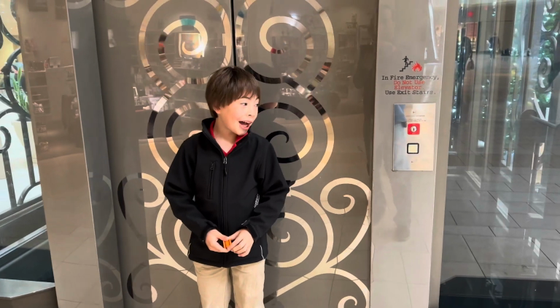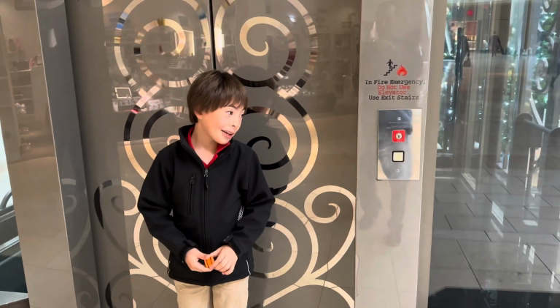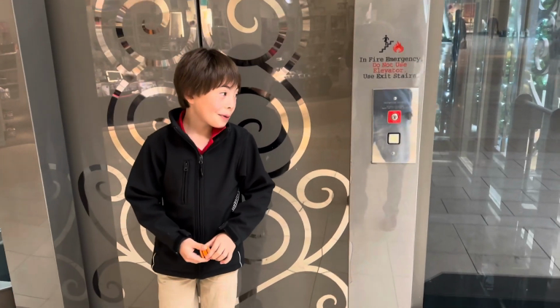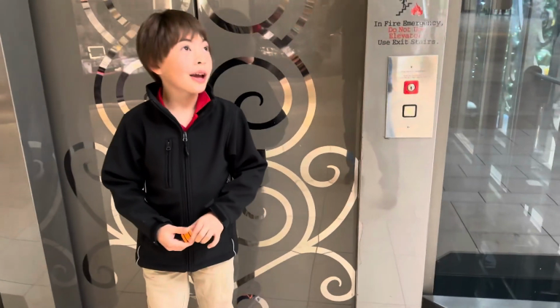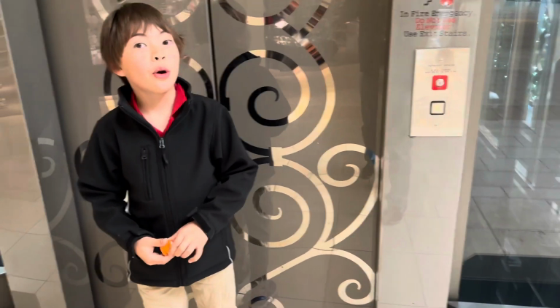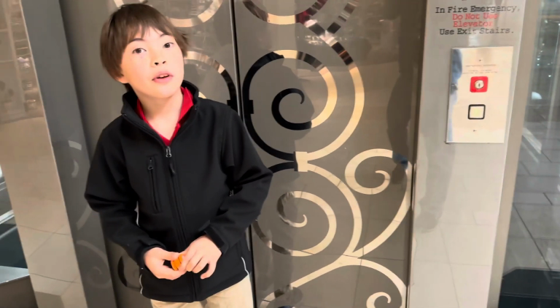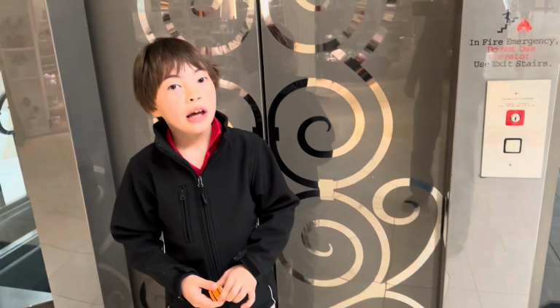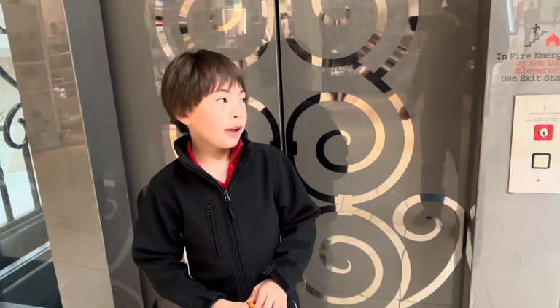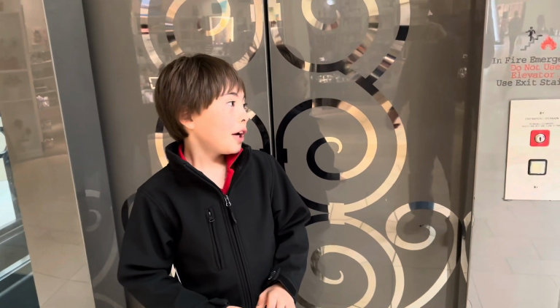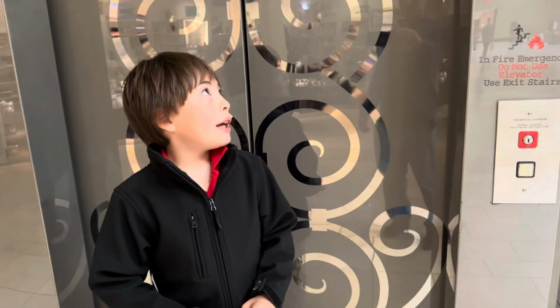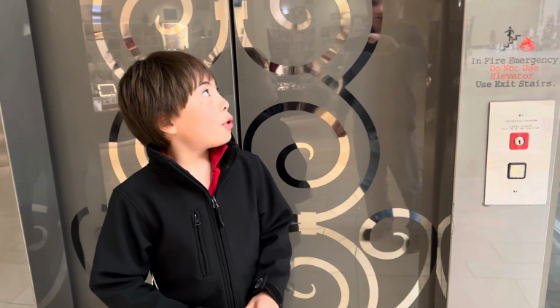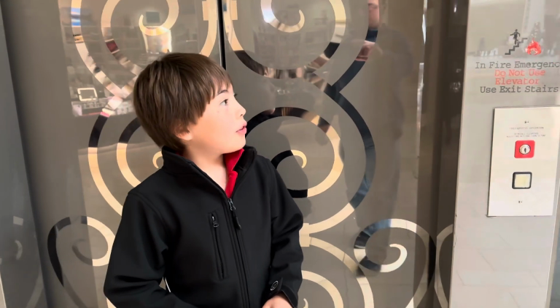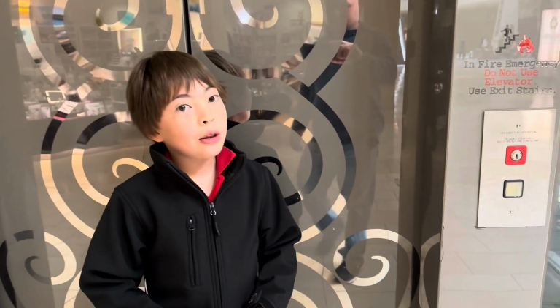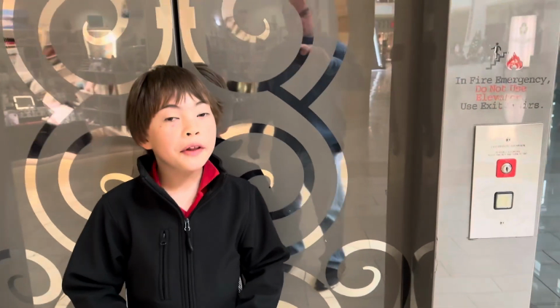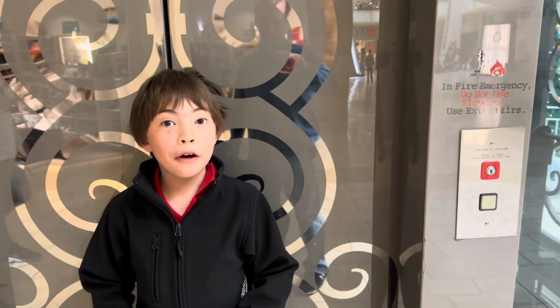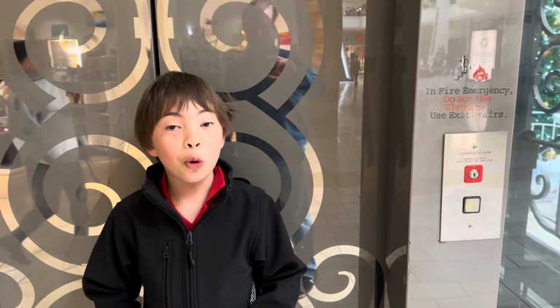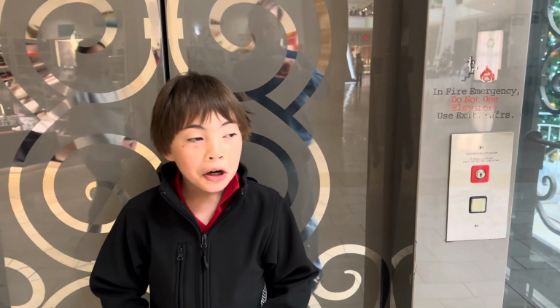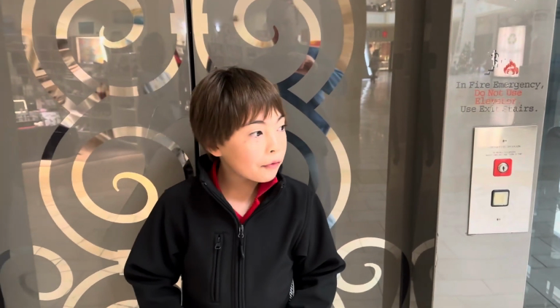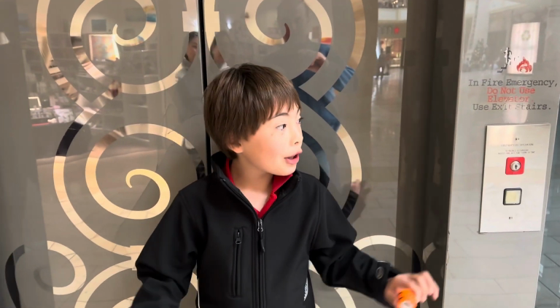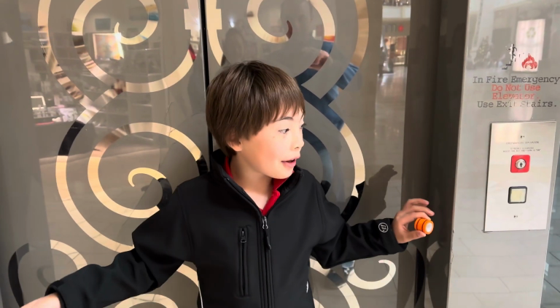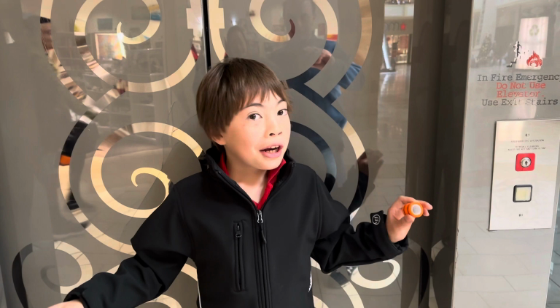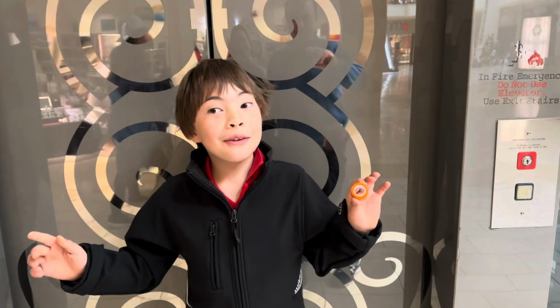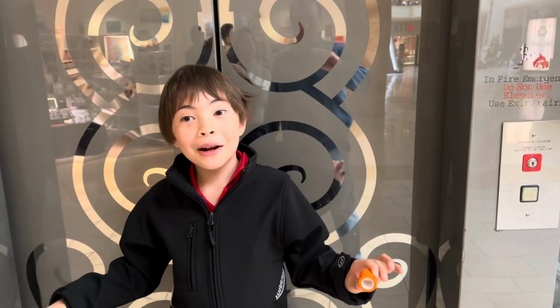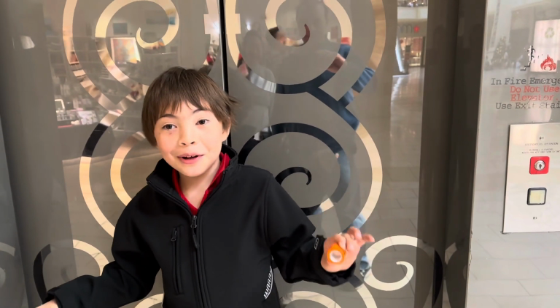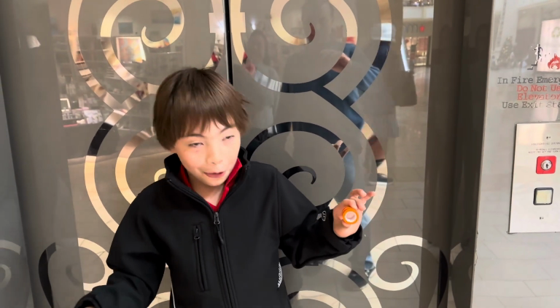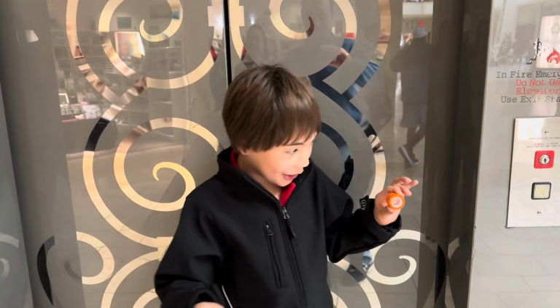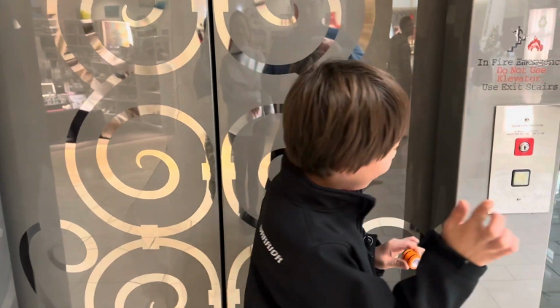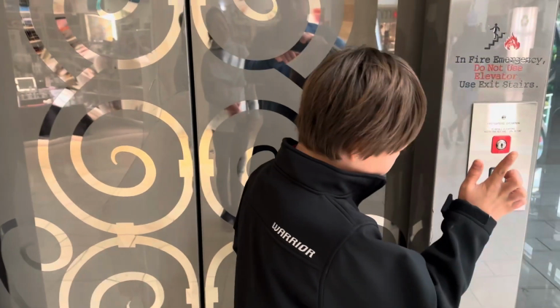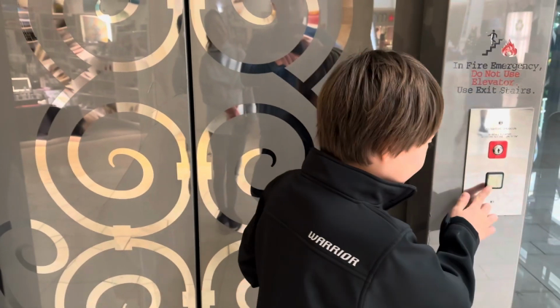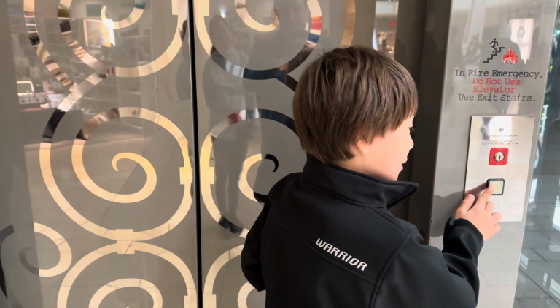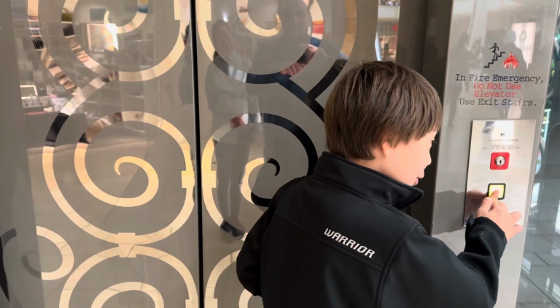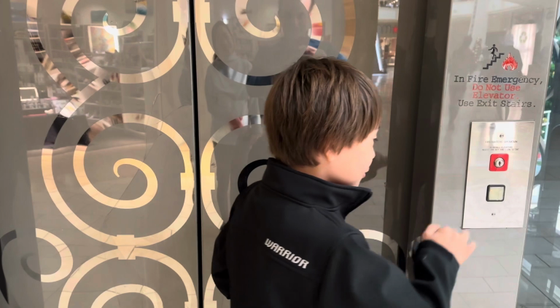Hi, we're in the Towns and Oaks Elevator and we're just going to take a long video of this tour of the whole elevator. If you're ready, we can go. Okay, let's go. Are you ready? Okay, let's go.